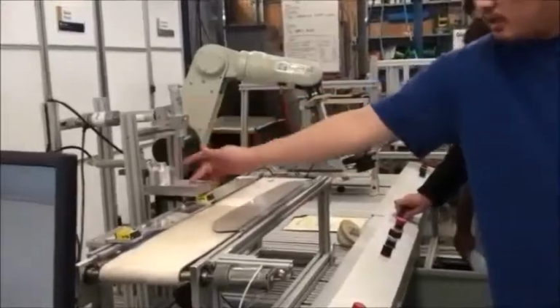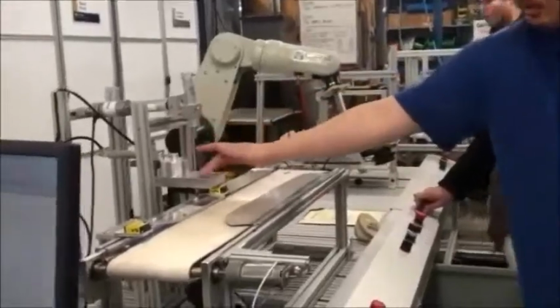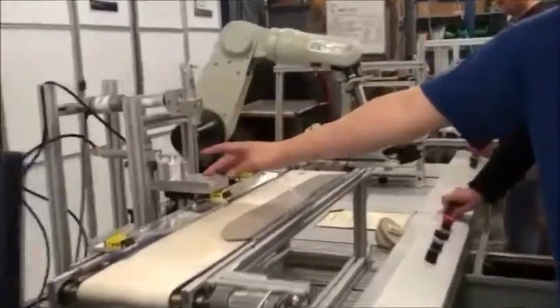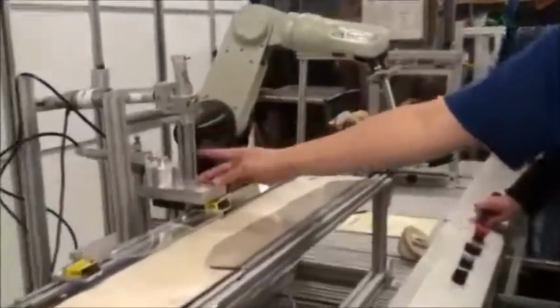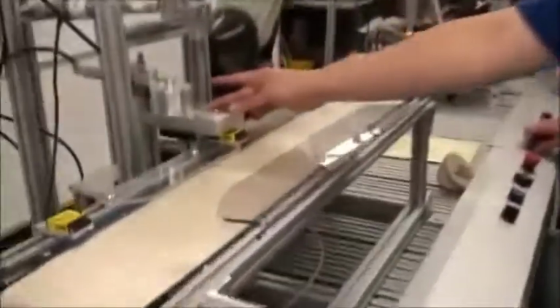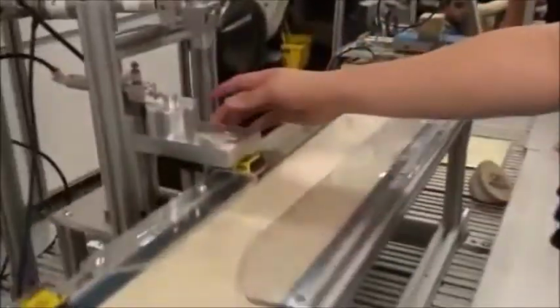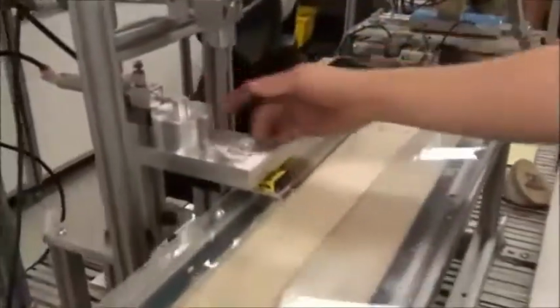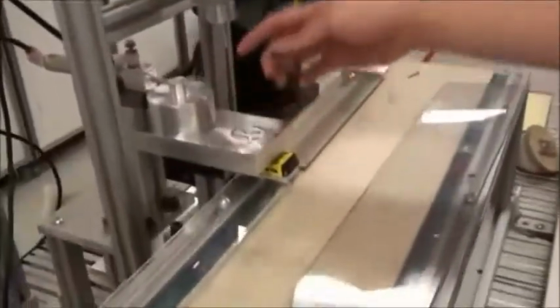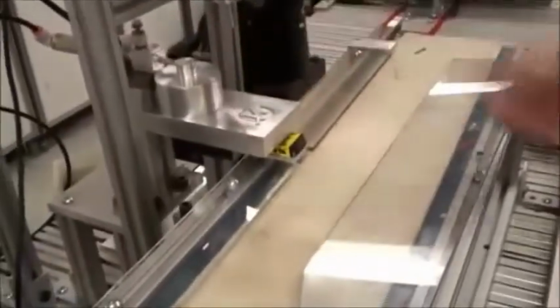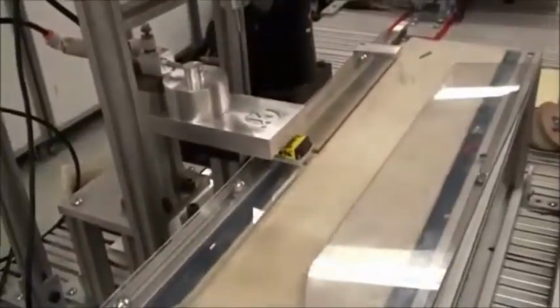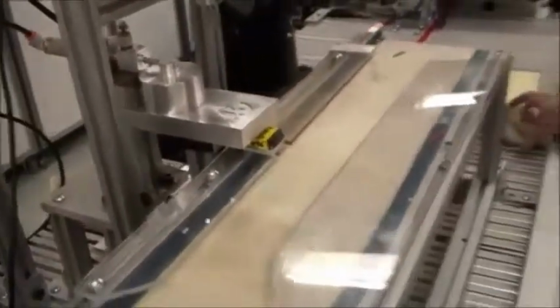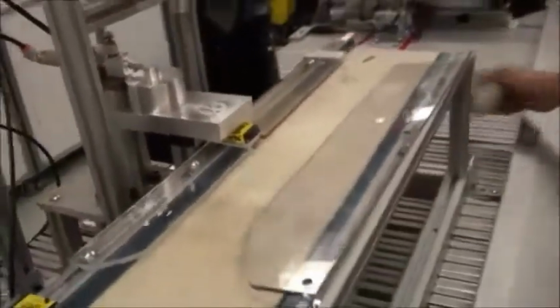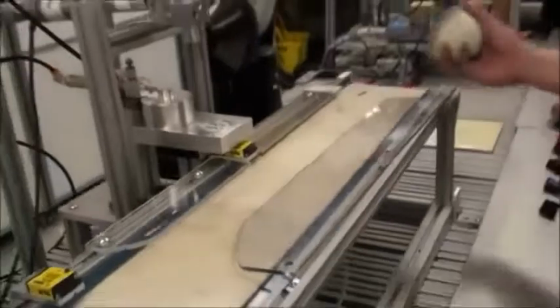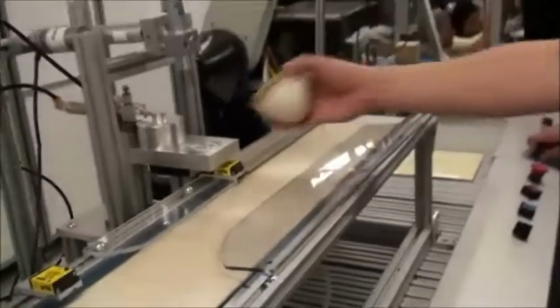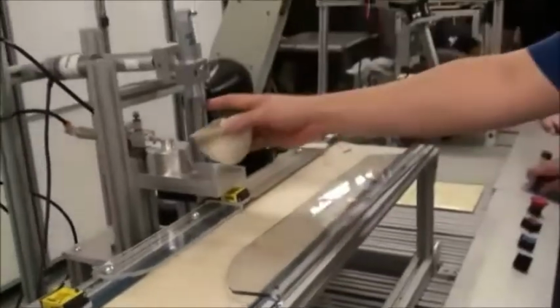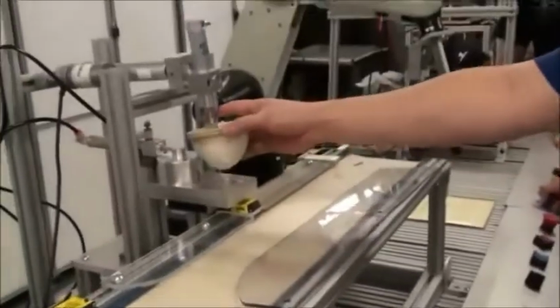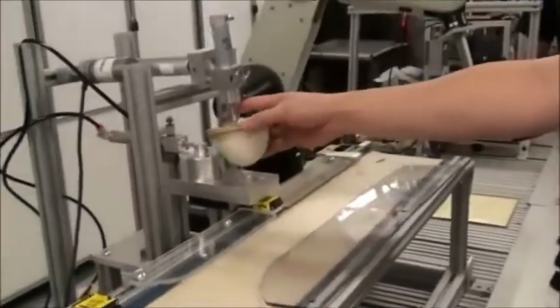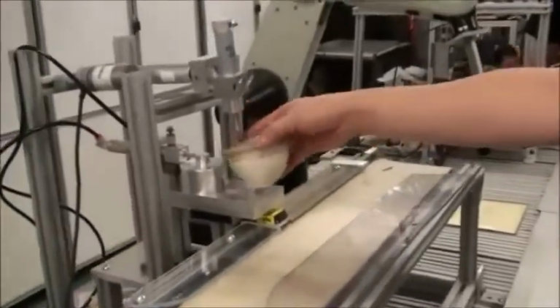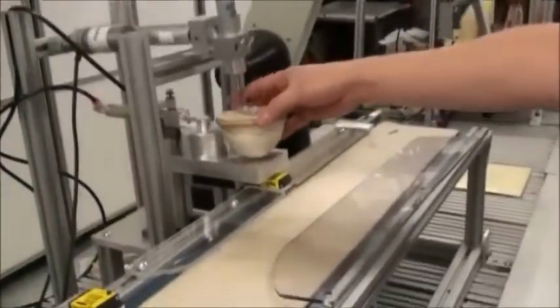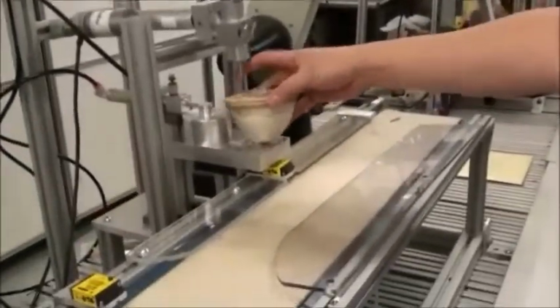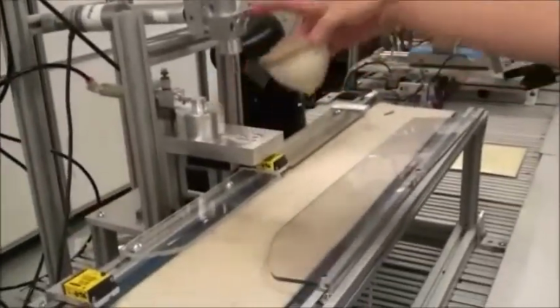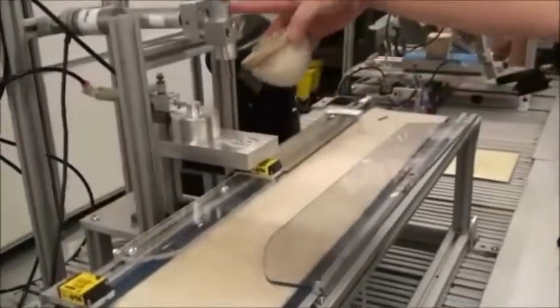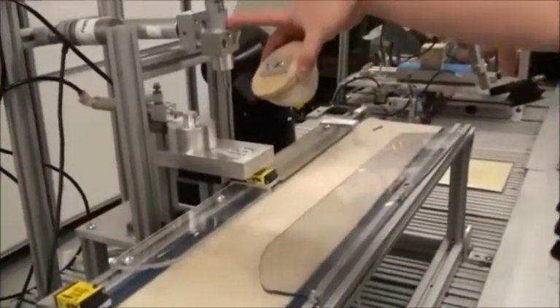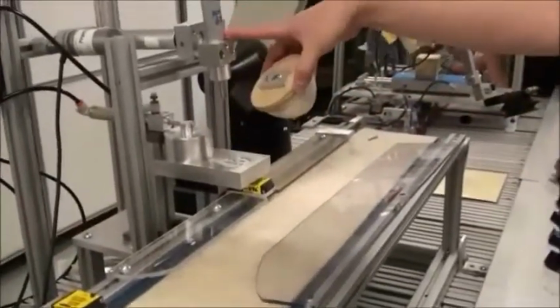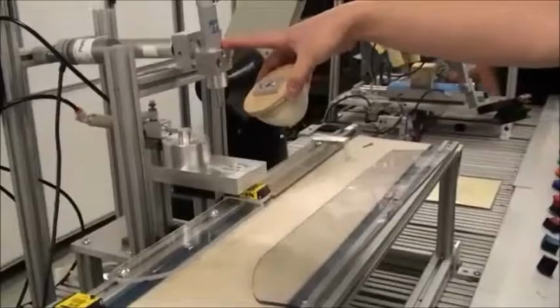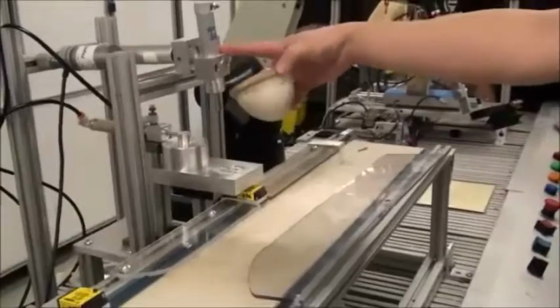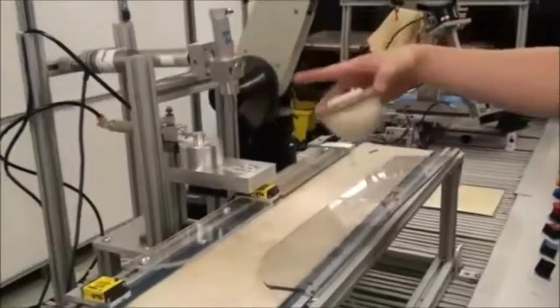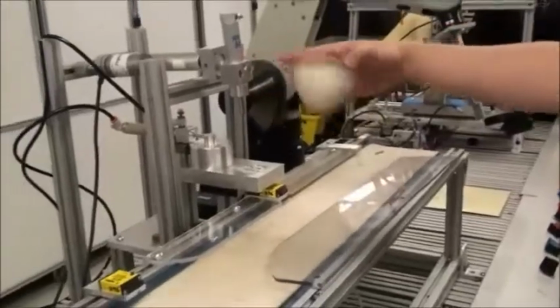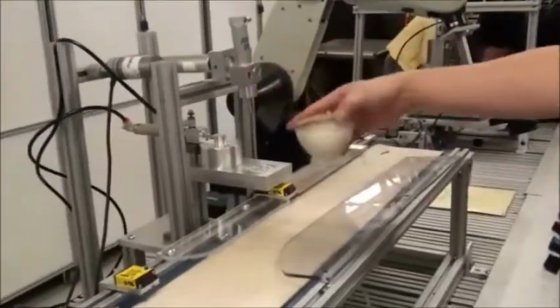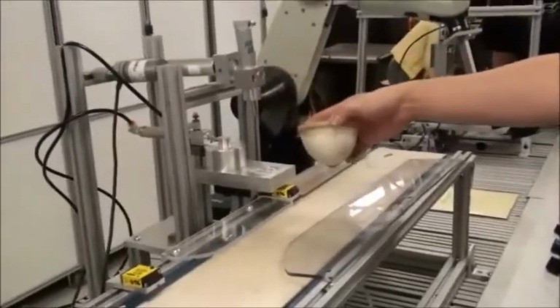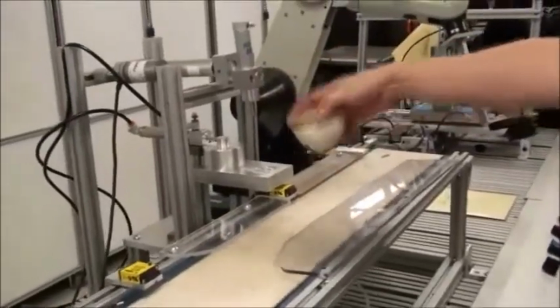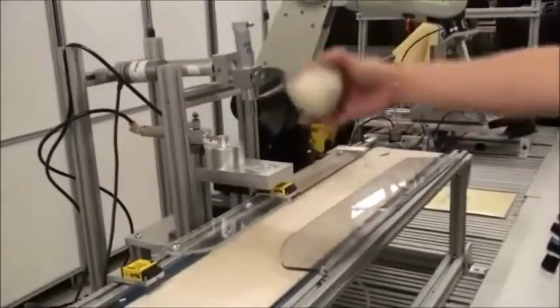It will paint on the die and clean it. There will be a stamp attached to the cylinder — it stamps it. It's a motorized cylinder: extend, stamp the dice, retract.